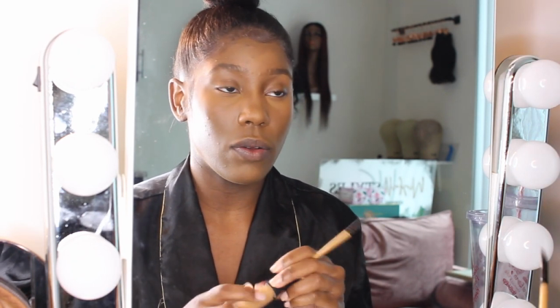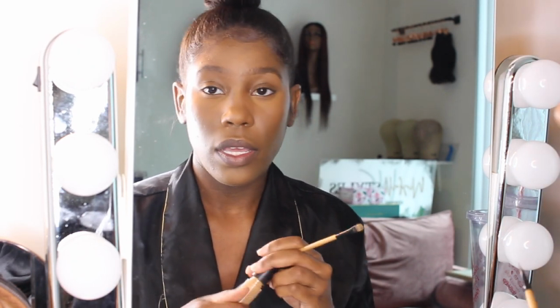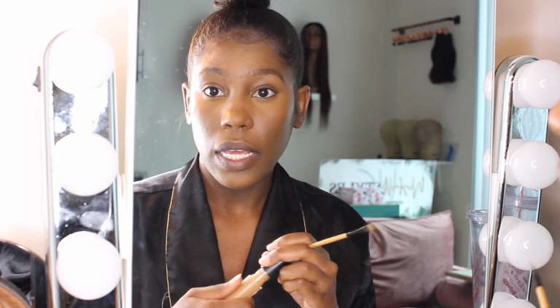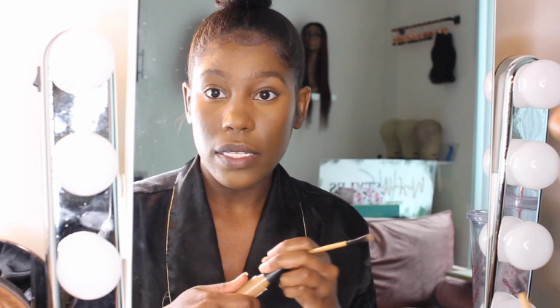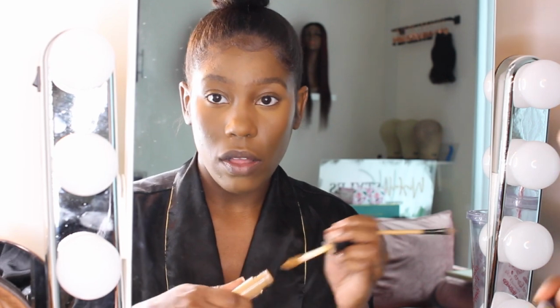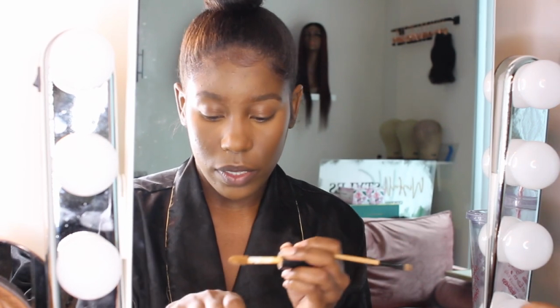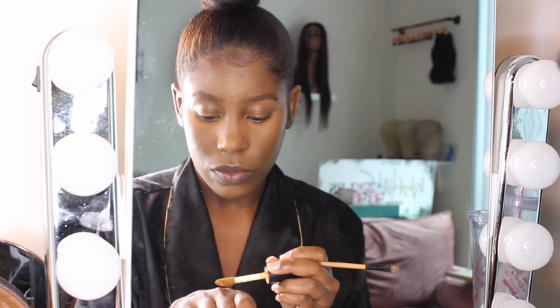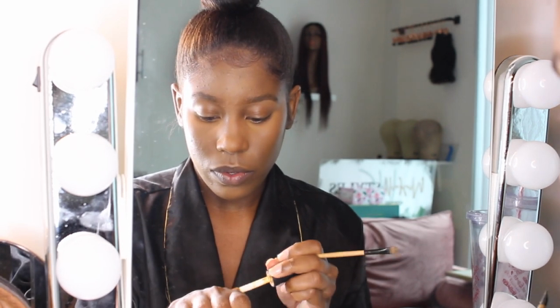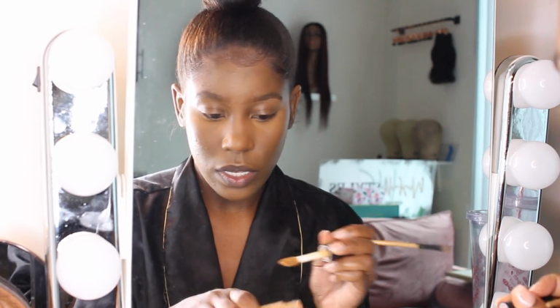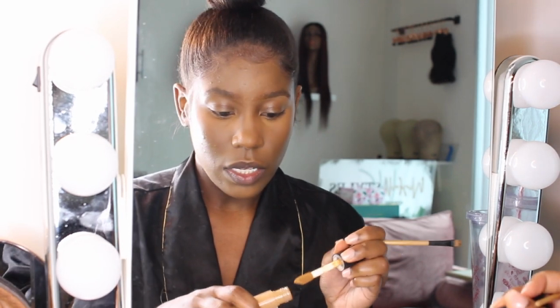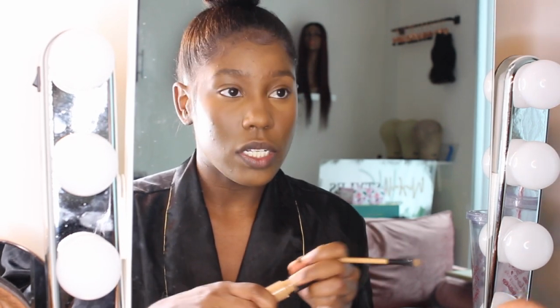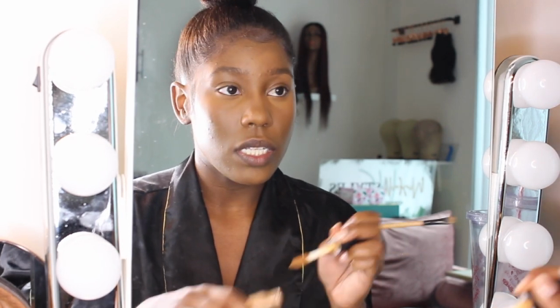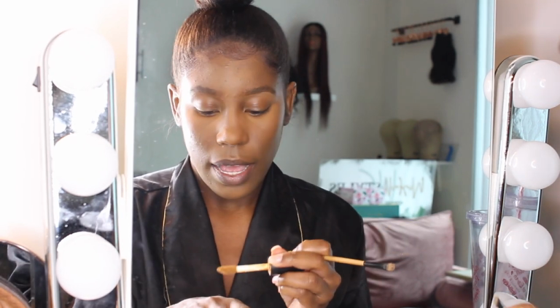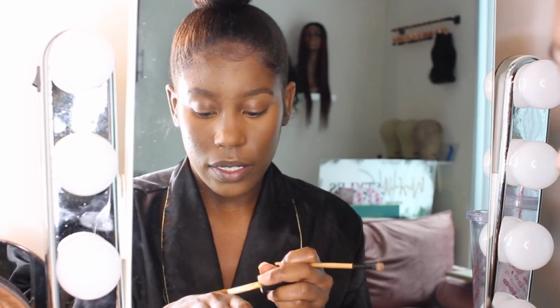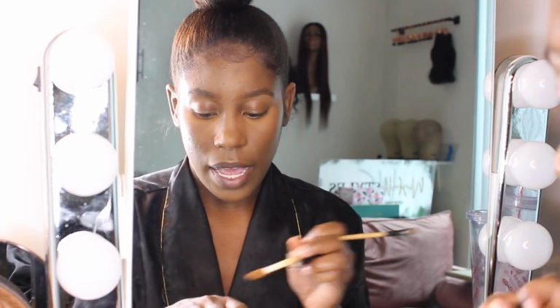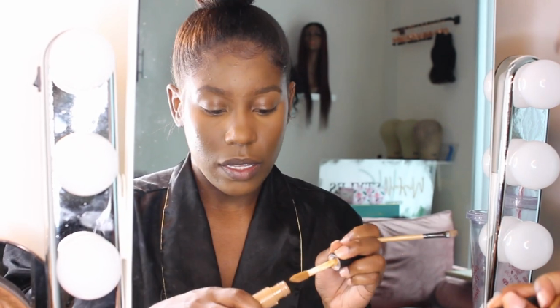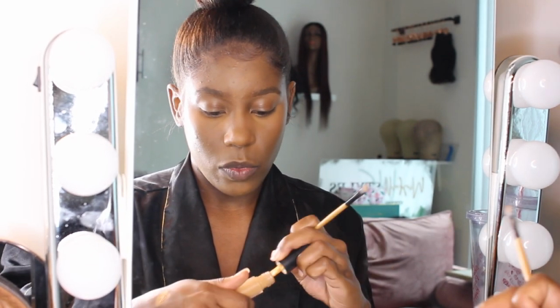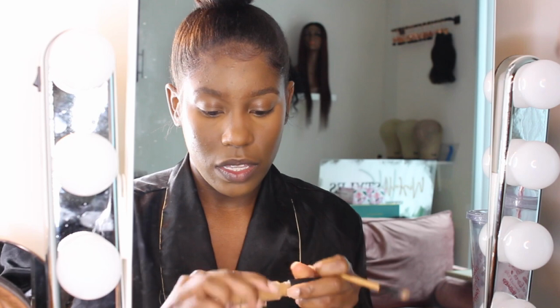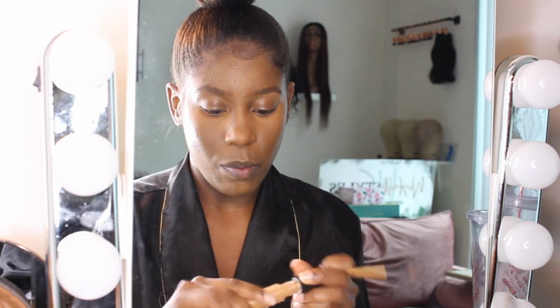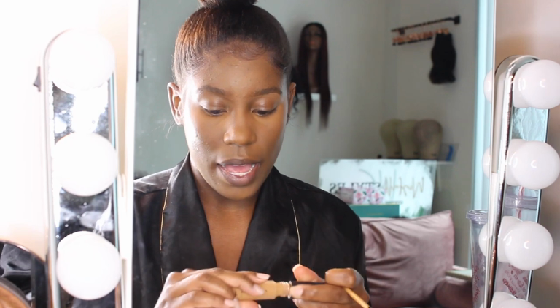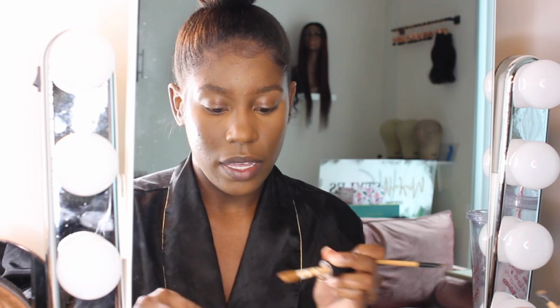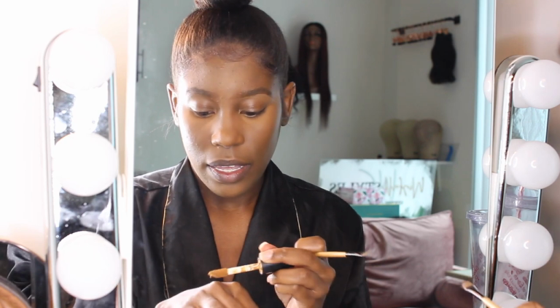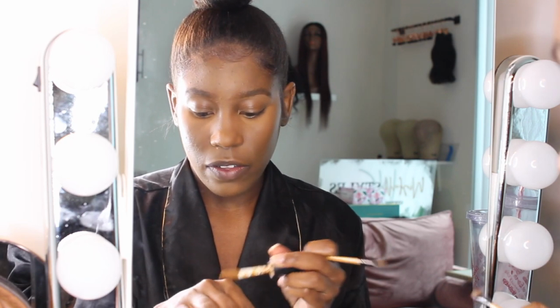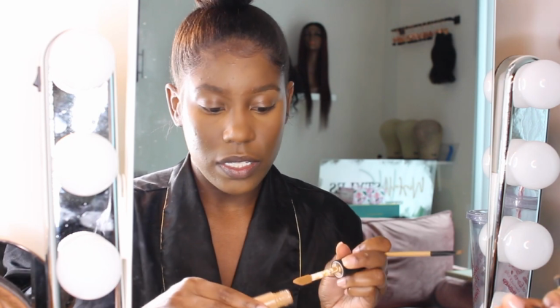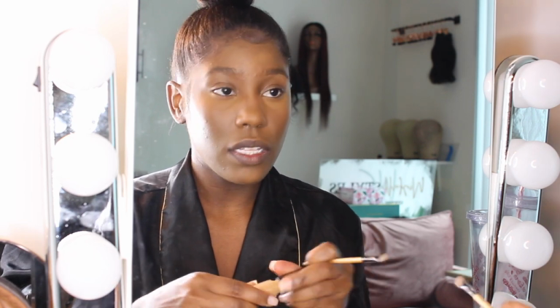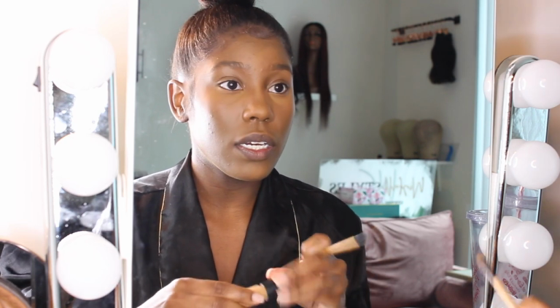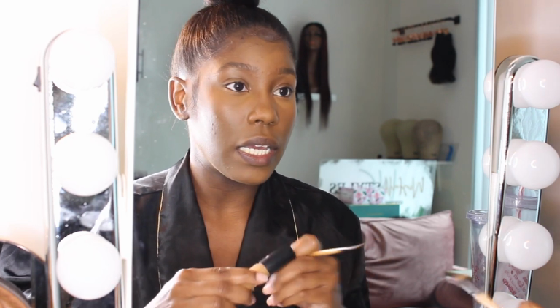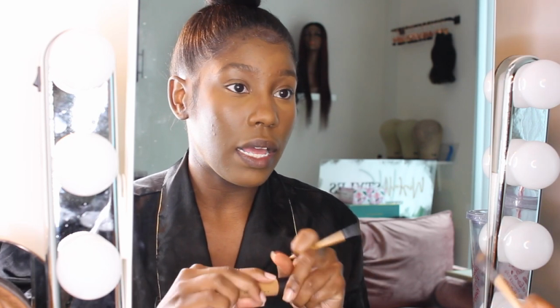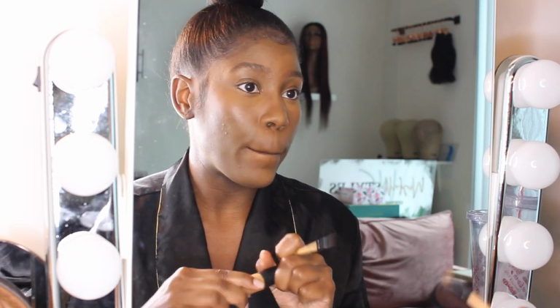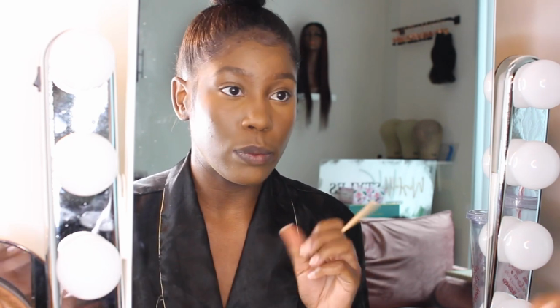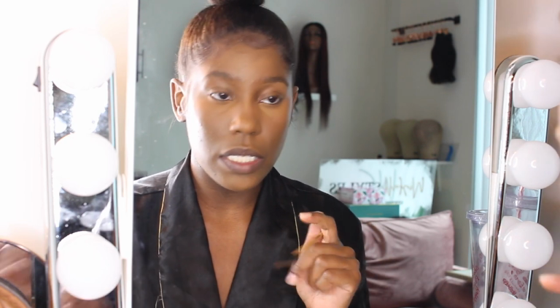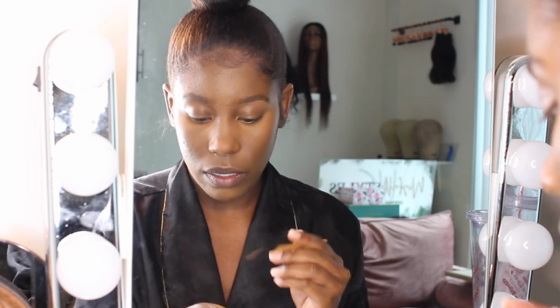All I really do is just underline them with my e.l.f. concealer, and that's it.